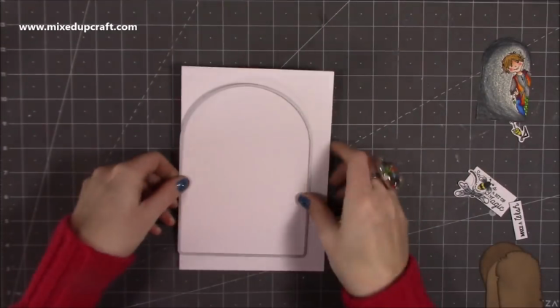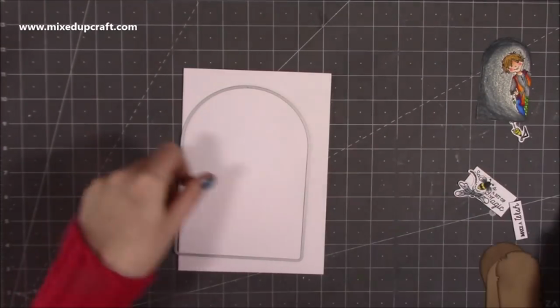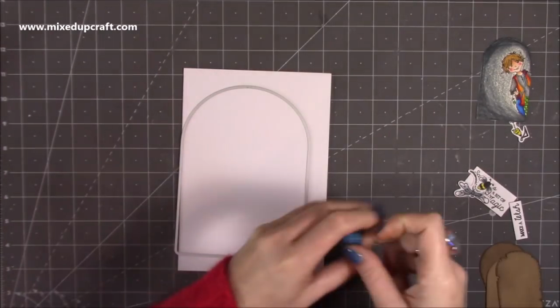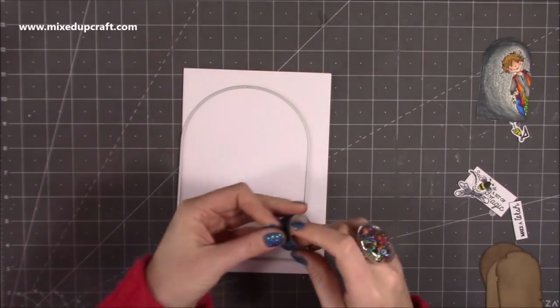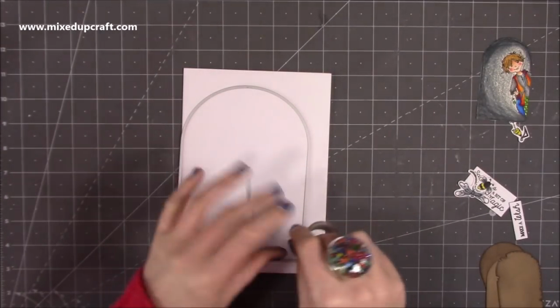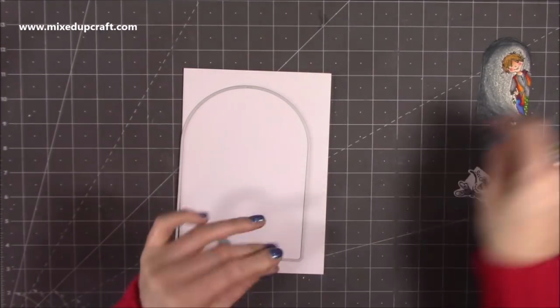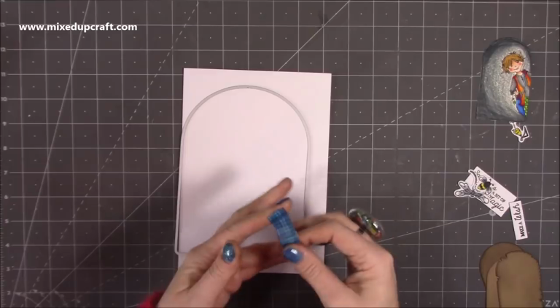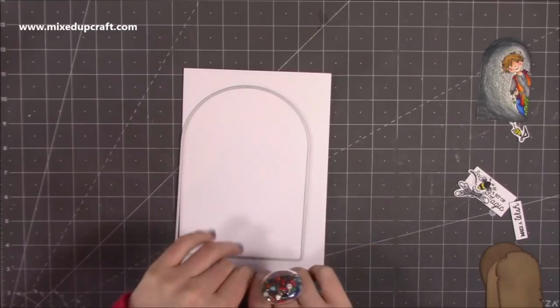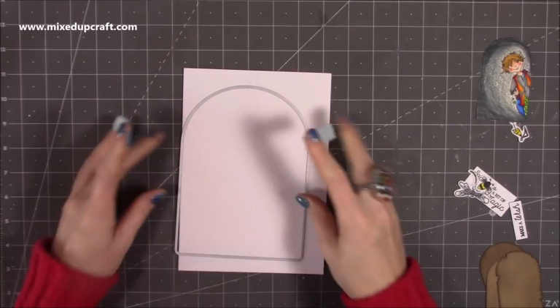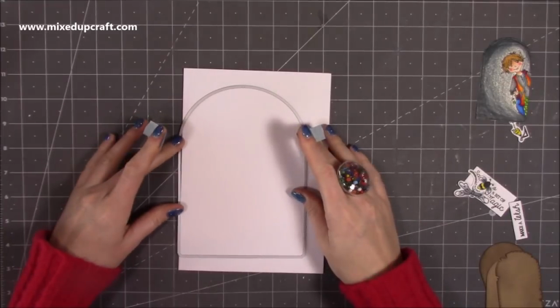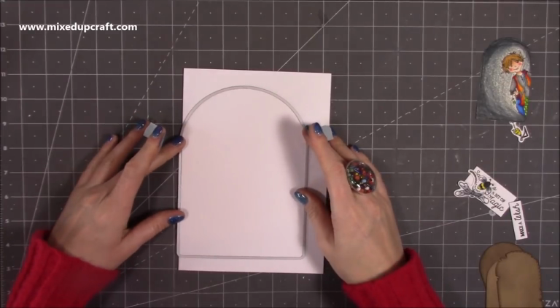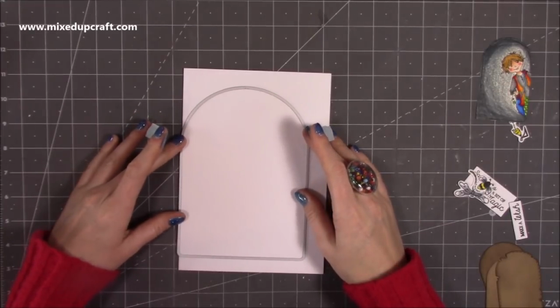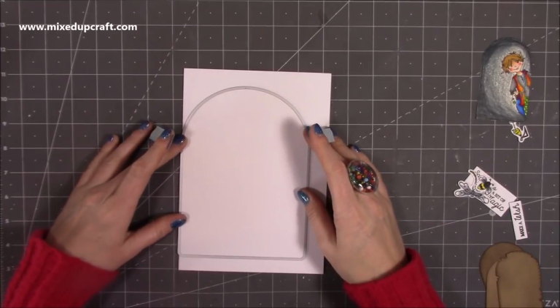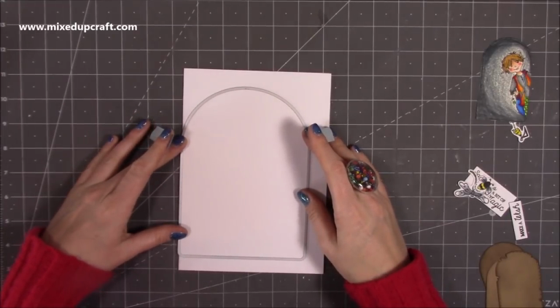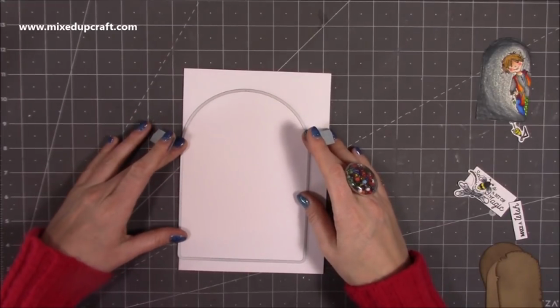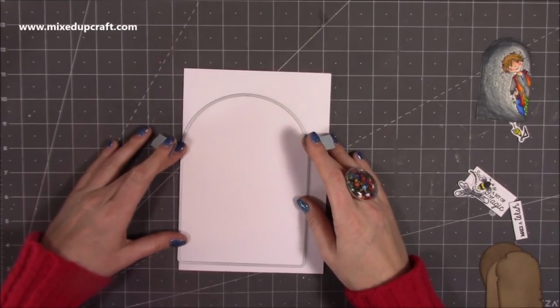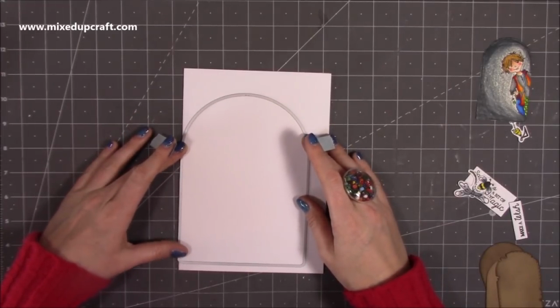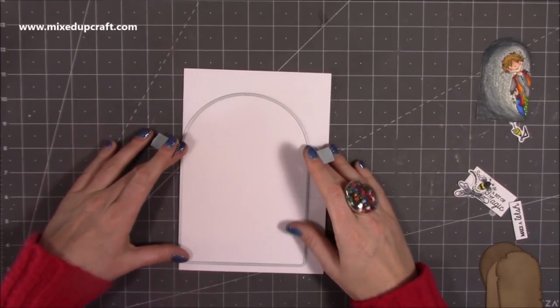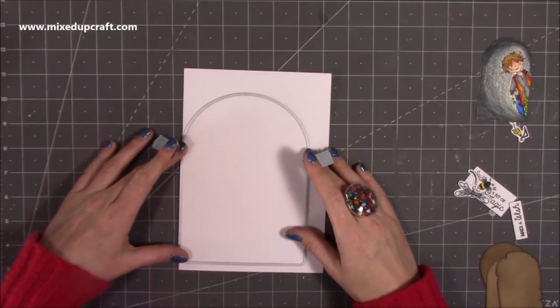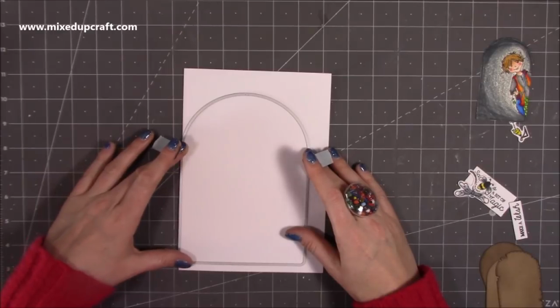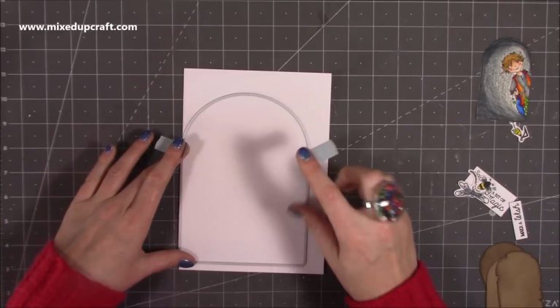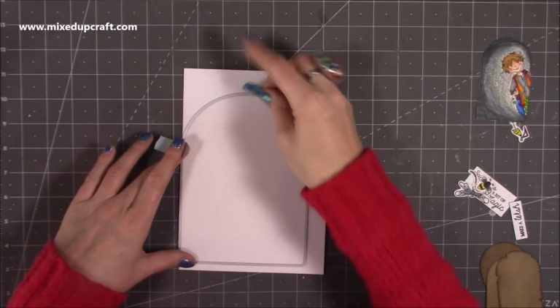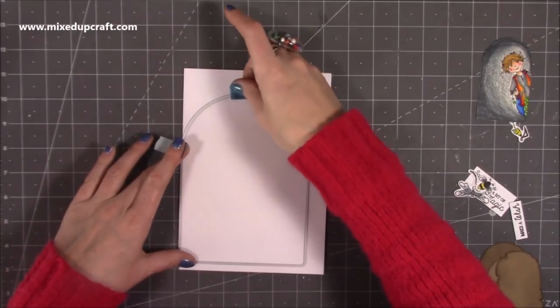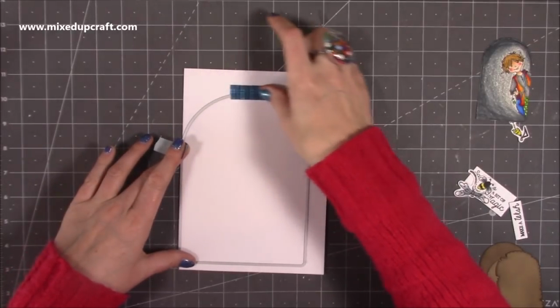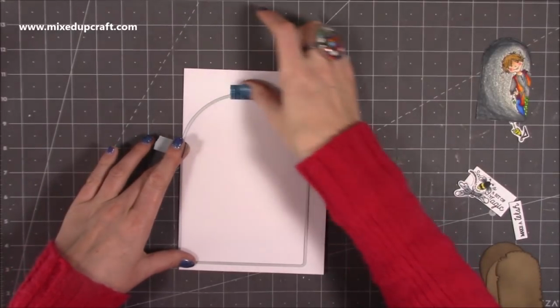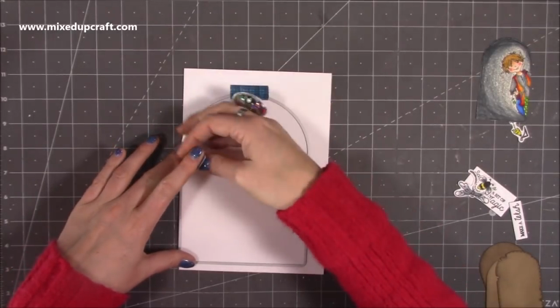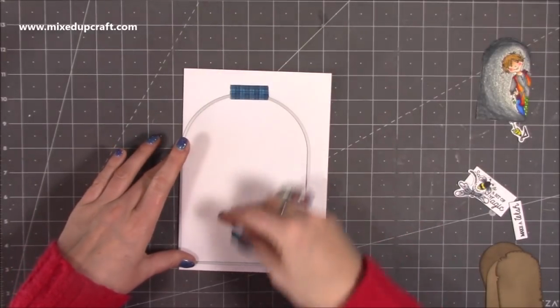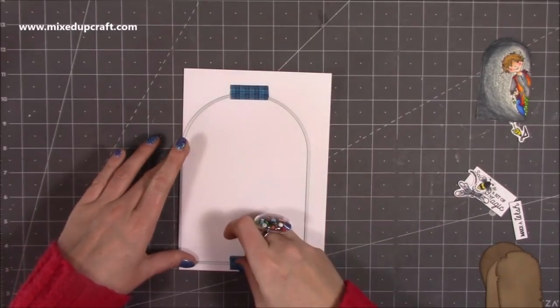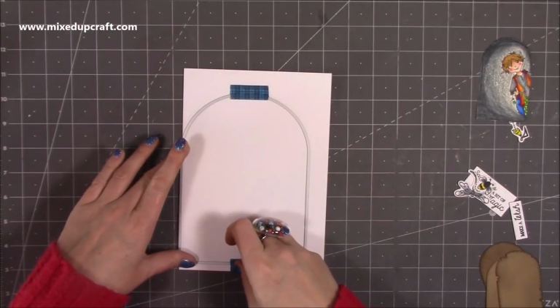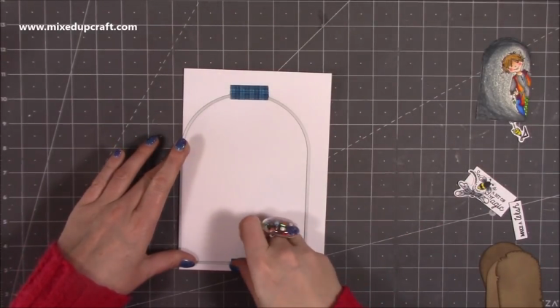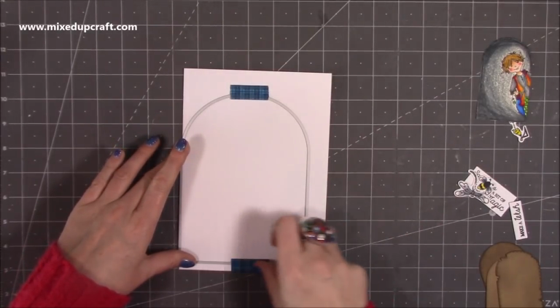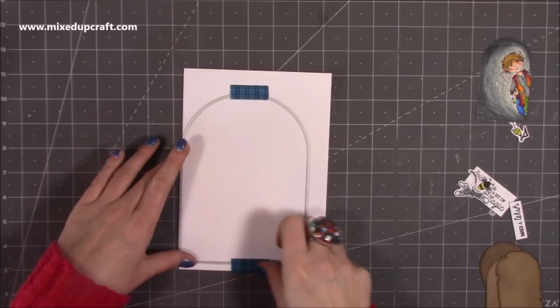I'm going to flip it back over because it's easier that way. Because you're cutting through two pieces of cardstock and mine's thick, you will want to use a shim — I've got my metal shim, but even a few layers of thicker cardstock will work as well. So I'm just going to run that through my die machine.